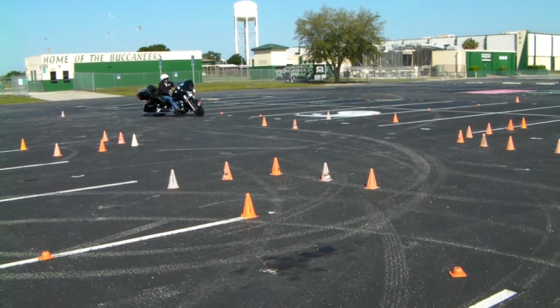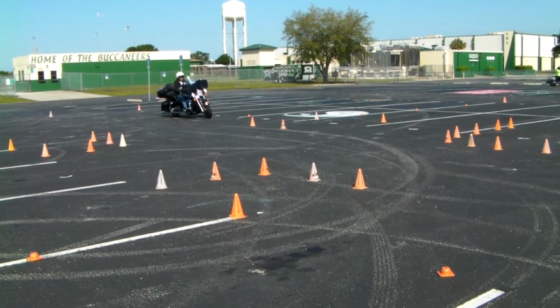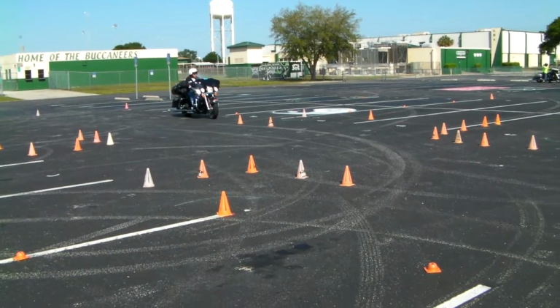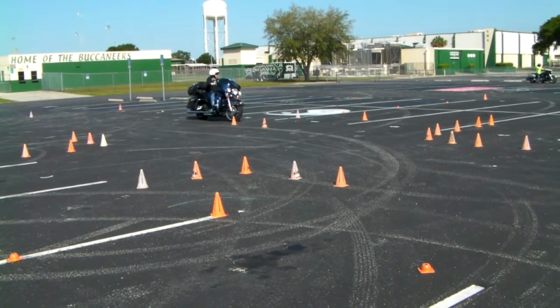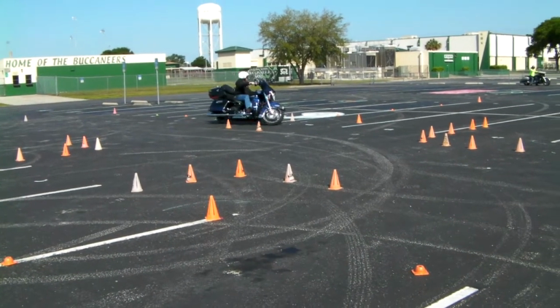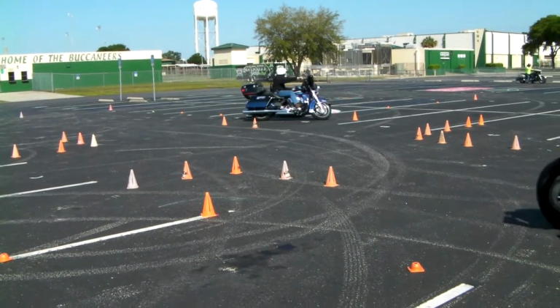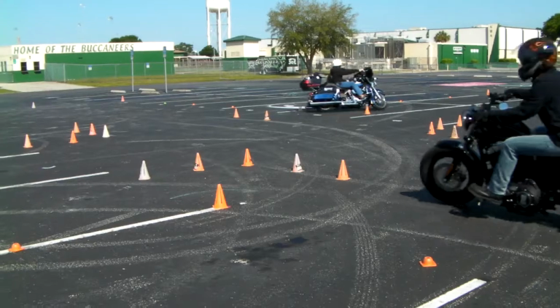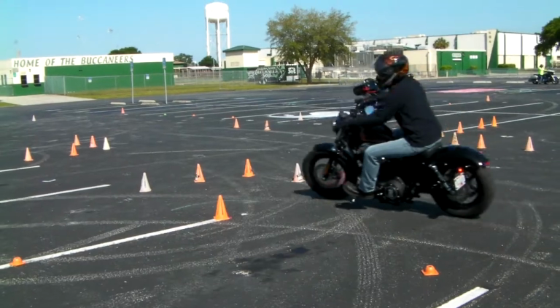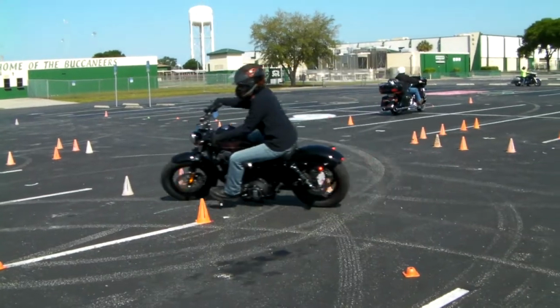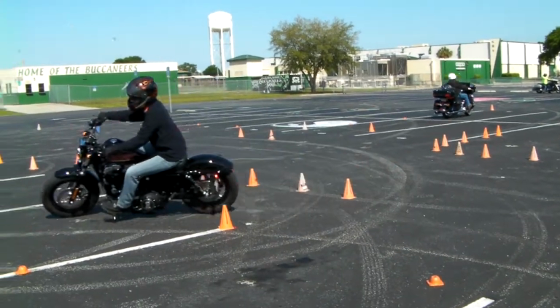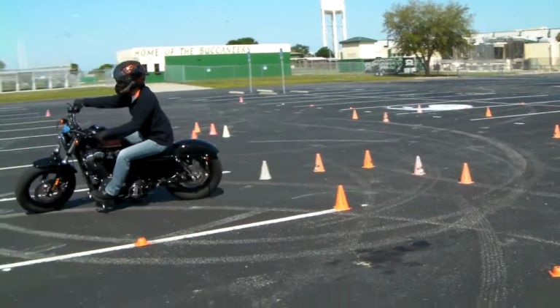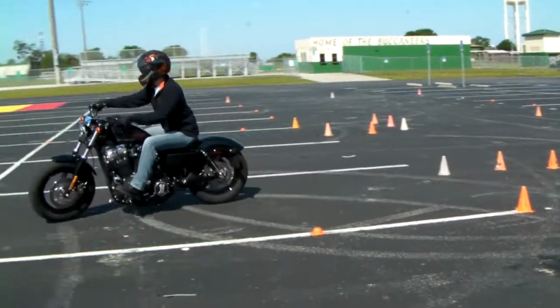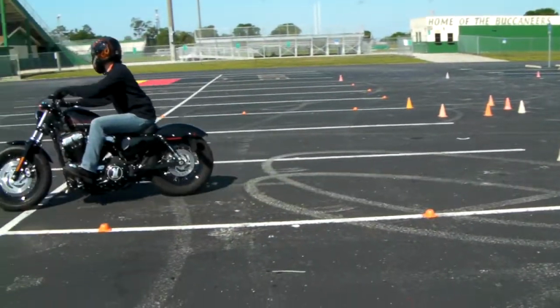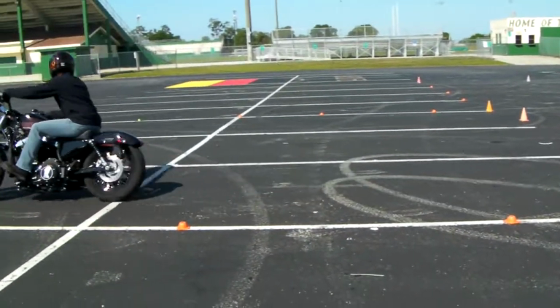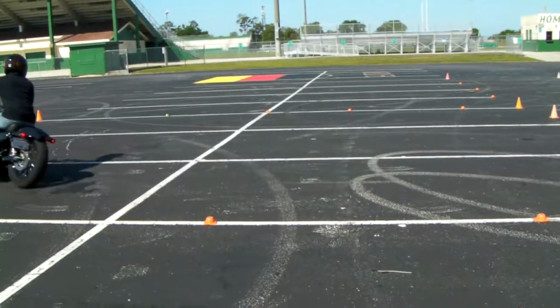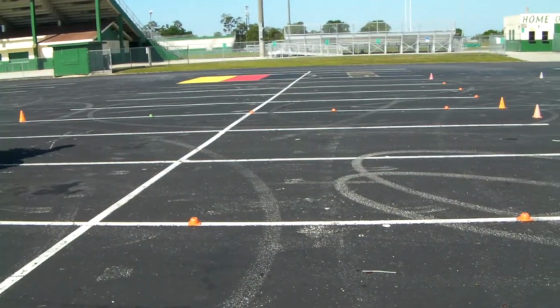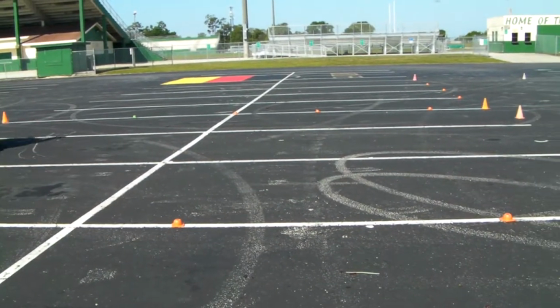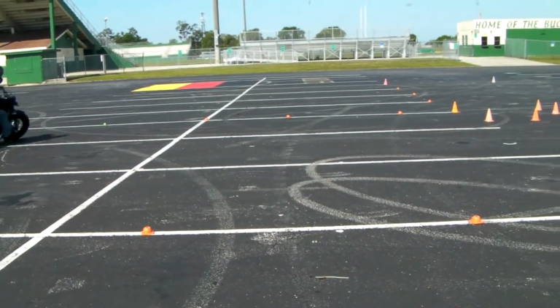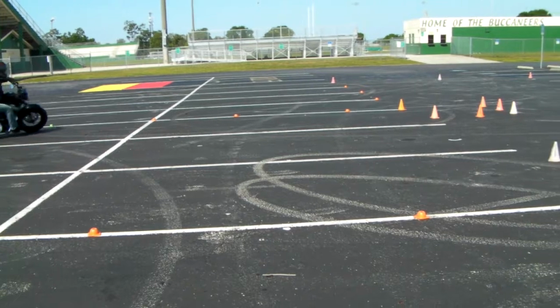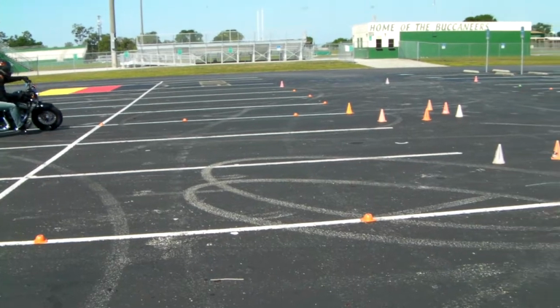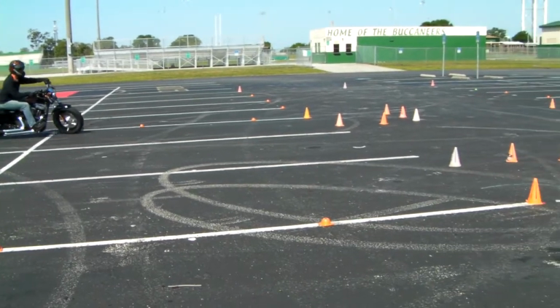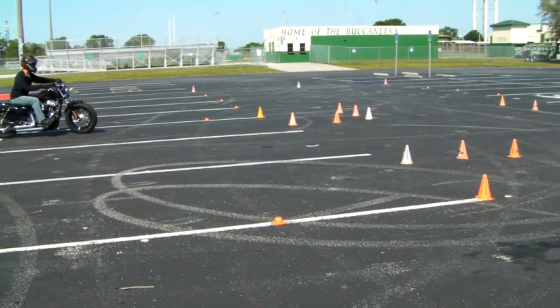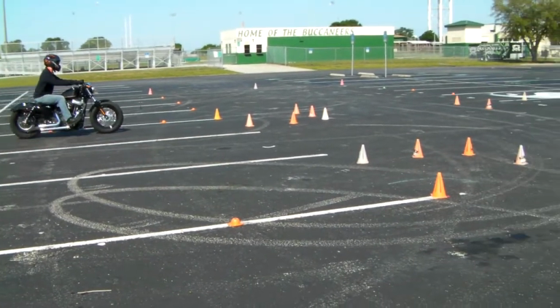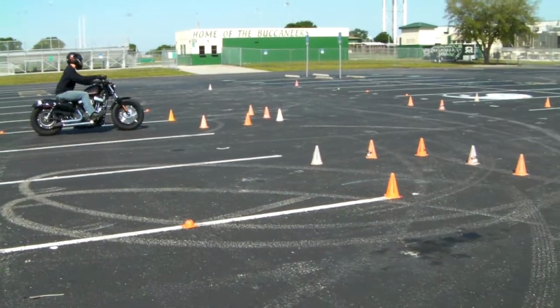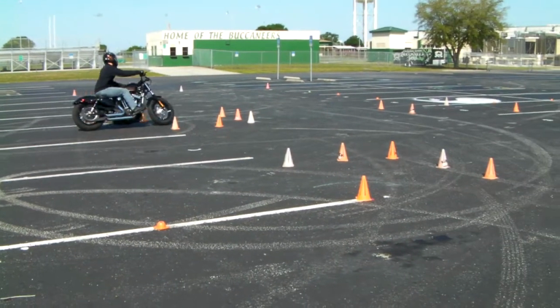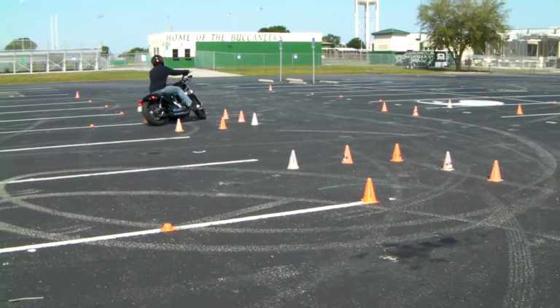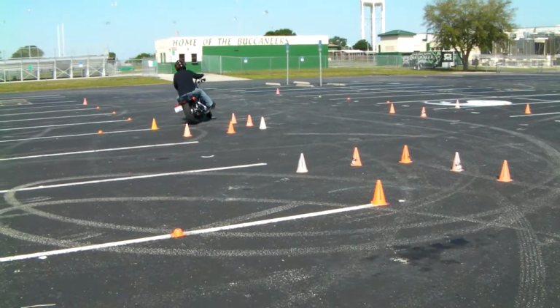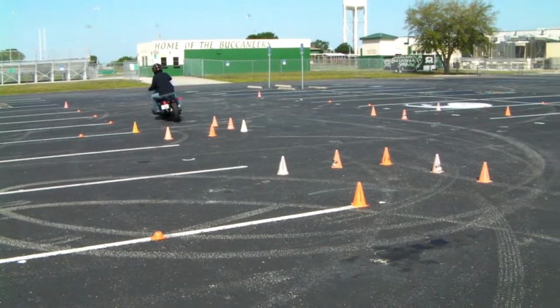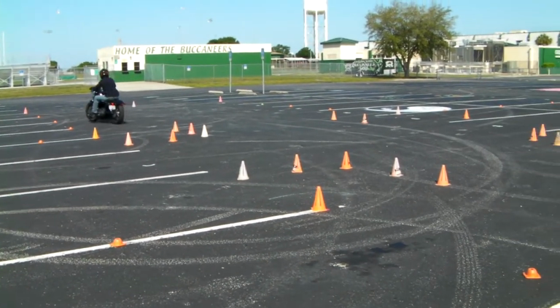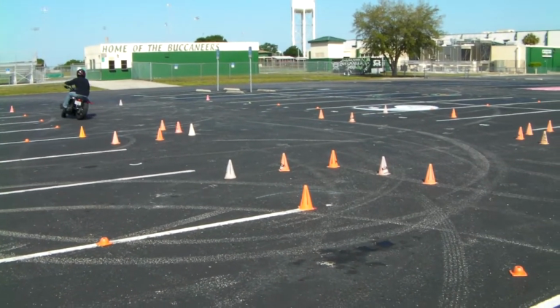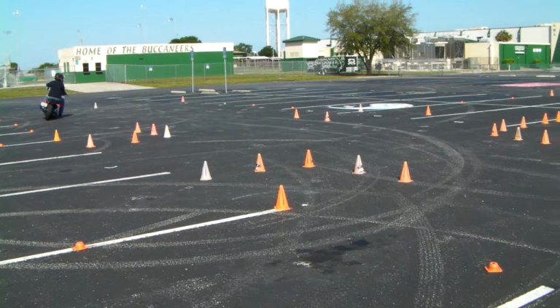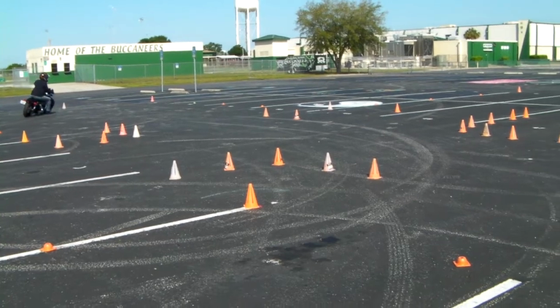On that Sportster, I think you're ready to eliminate the rear brake and just use your clutch and throttle. Just keep your foot poised over the rear brake so it's there if you need it, but try to do it with just clutch and throttle — no rear brake. That'll stop that annoying squeaking.